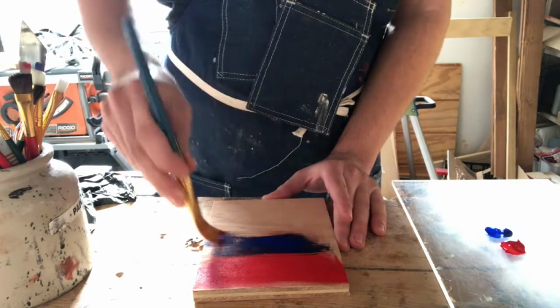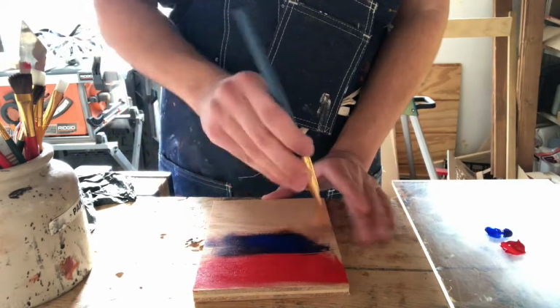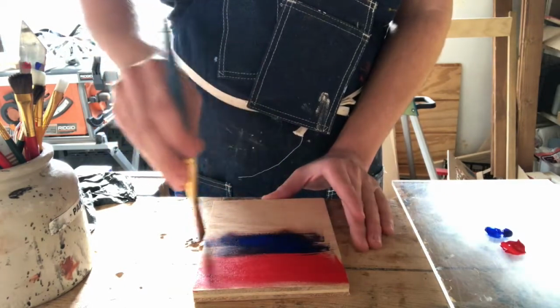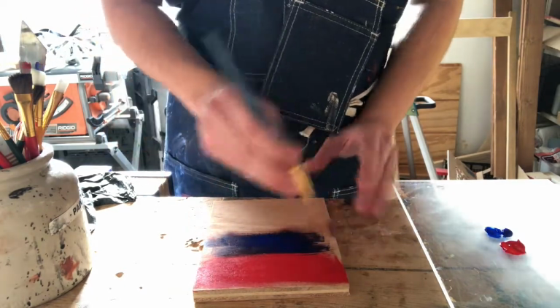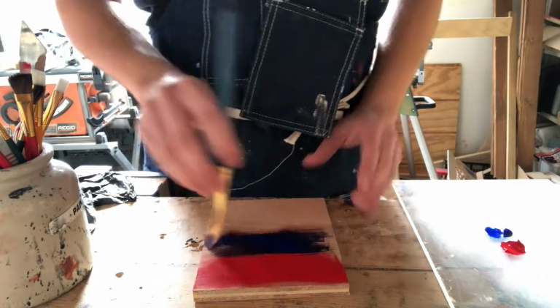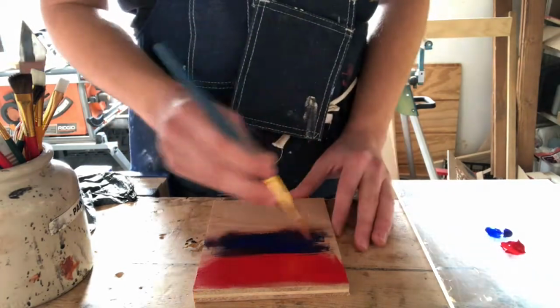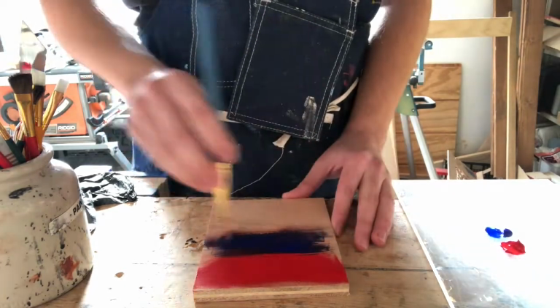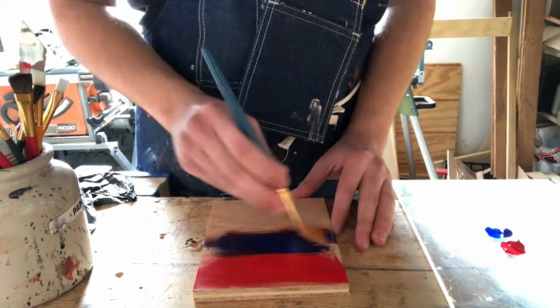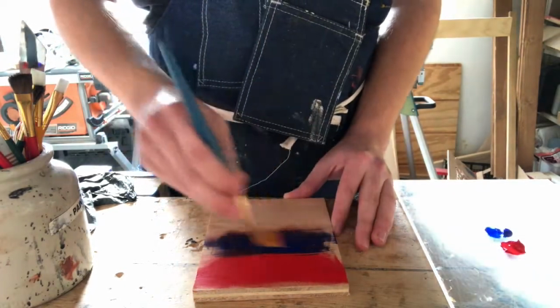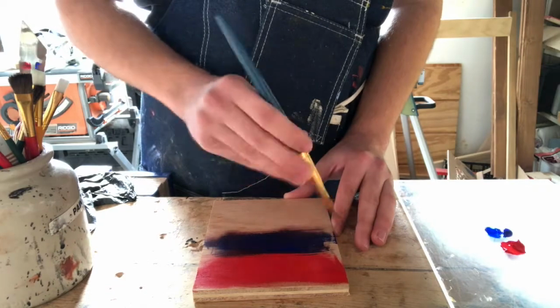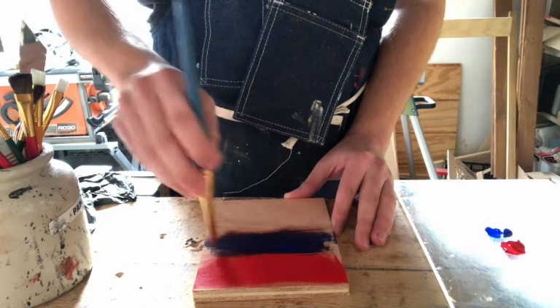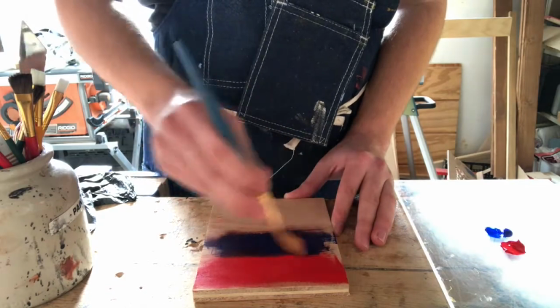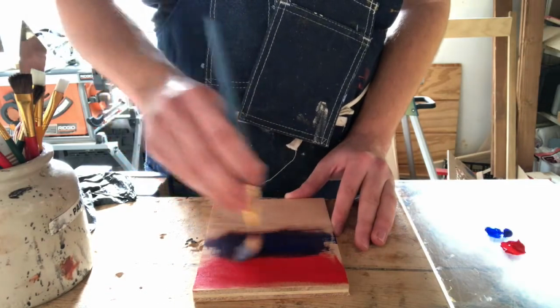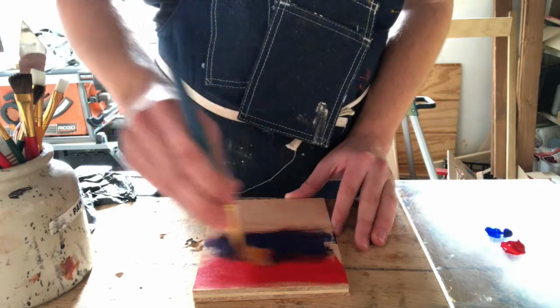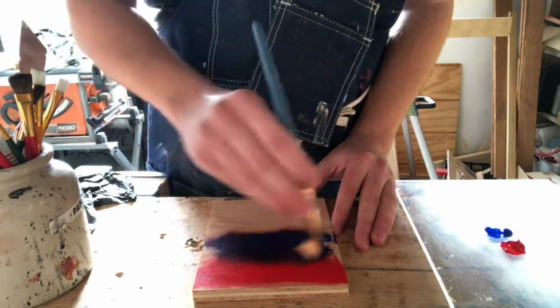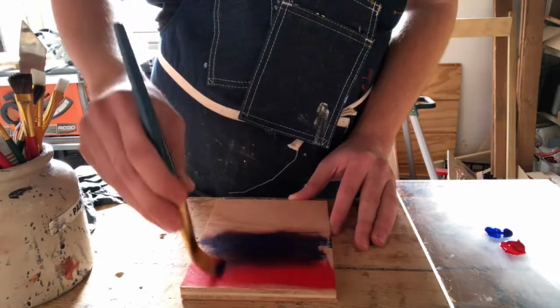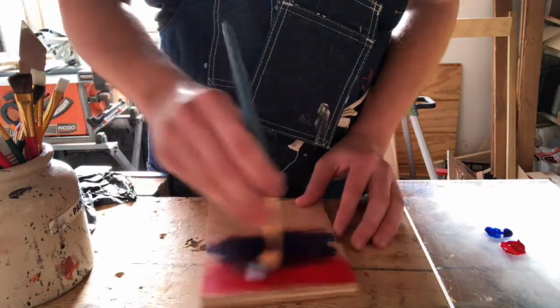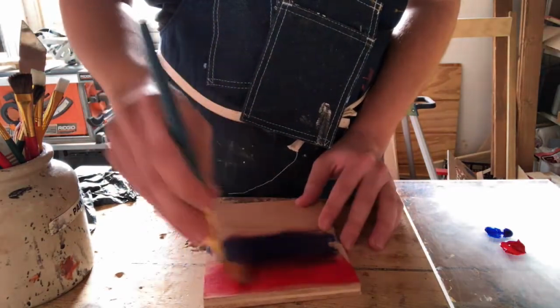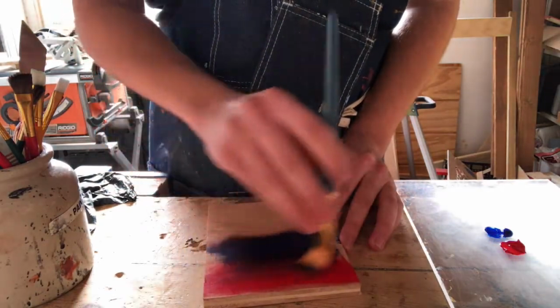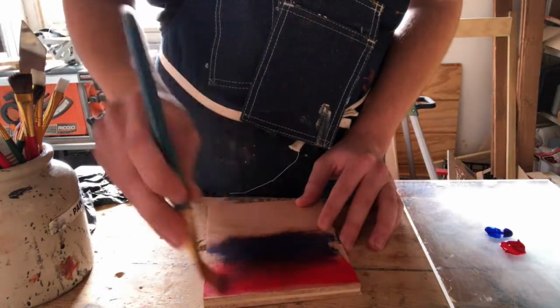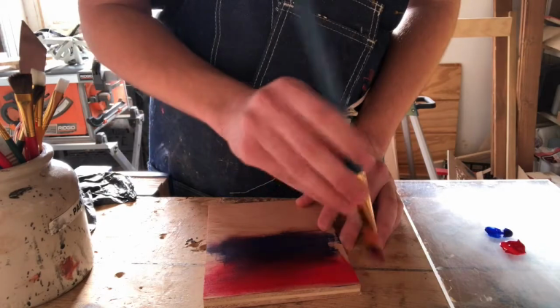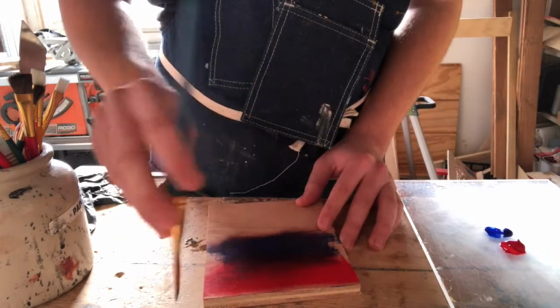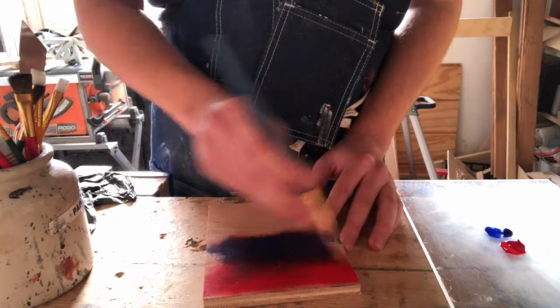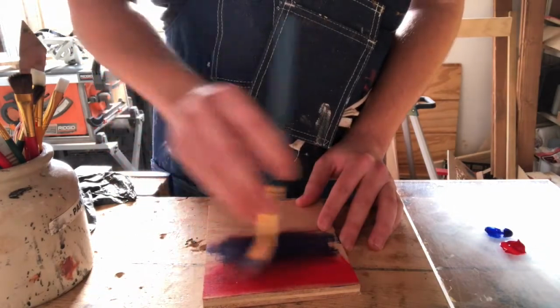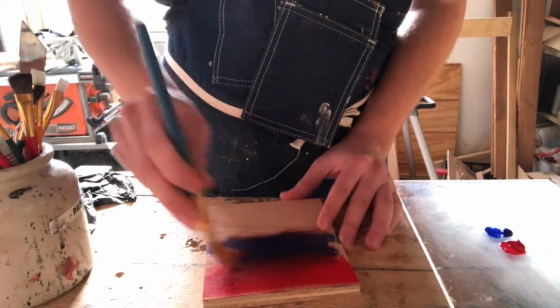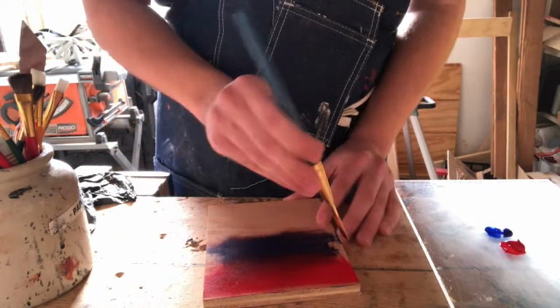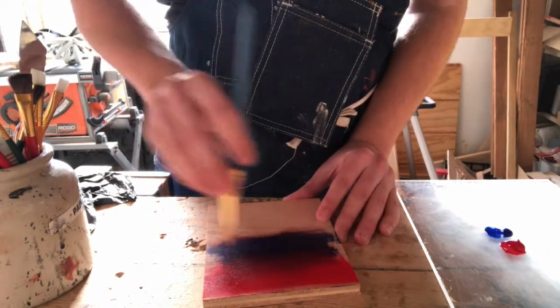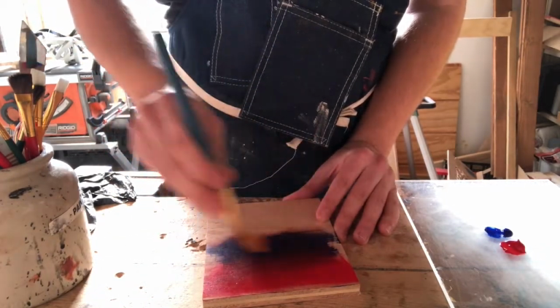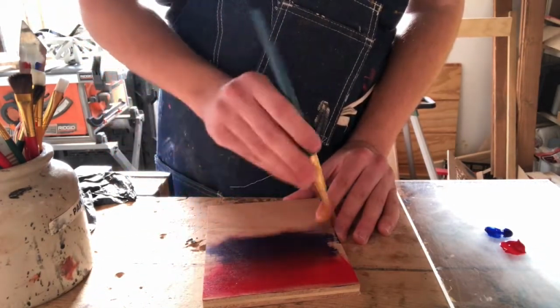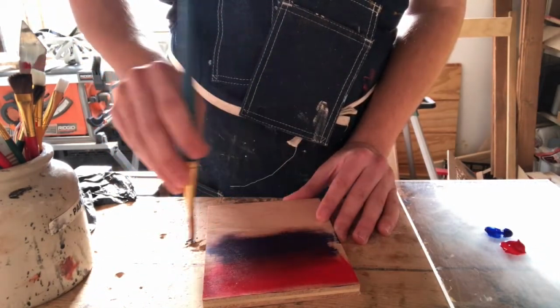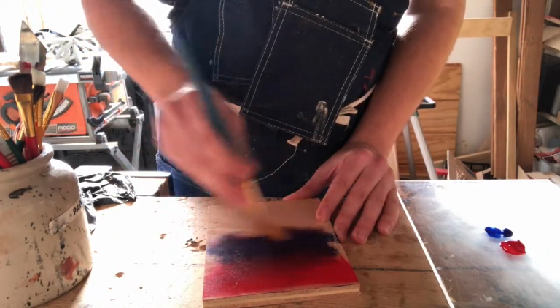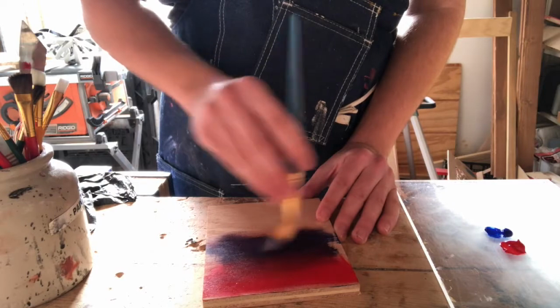You'll already notice it's starting to blend in with the other color — just let that happen. Keep going down until you feel that you've gone as far as you want, and then work your way back up. Make sure you start at the bottom though and work your way up without picking up the brush and starting somewhere else.